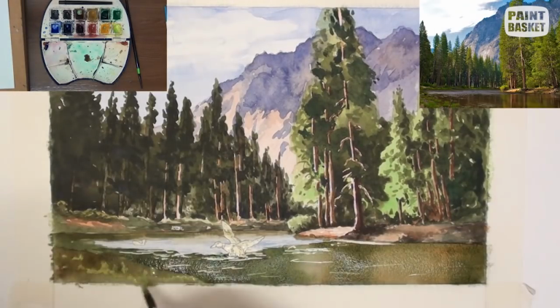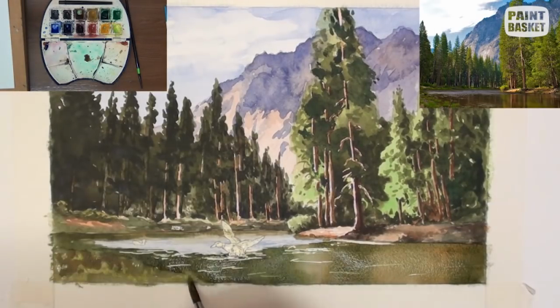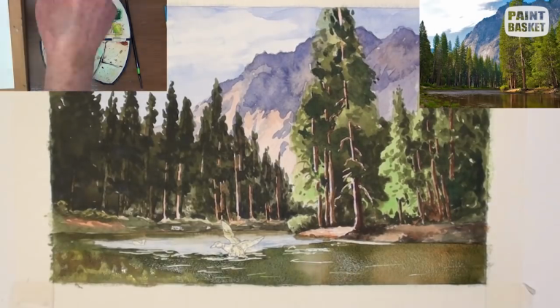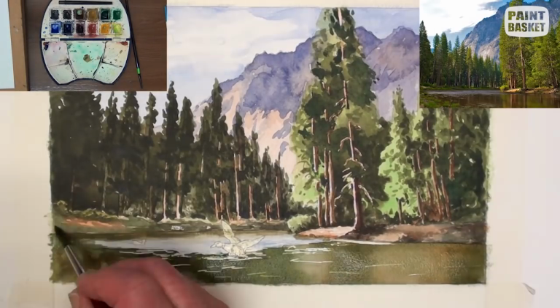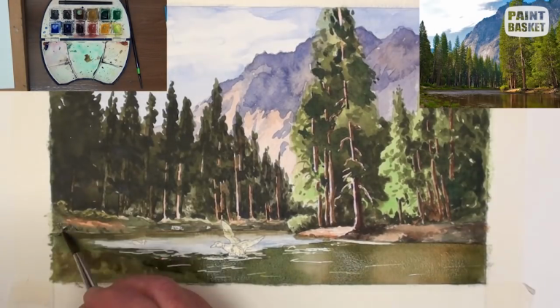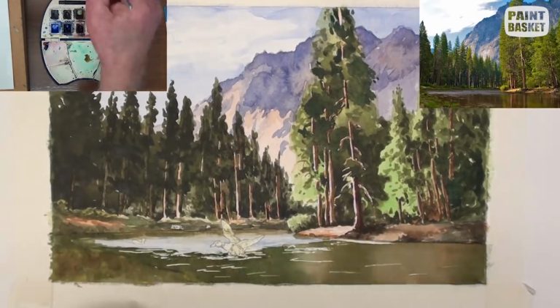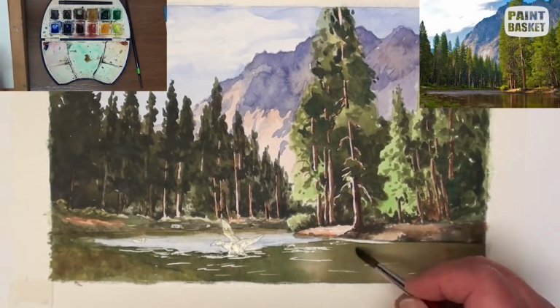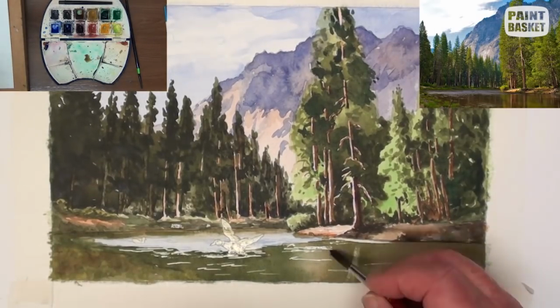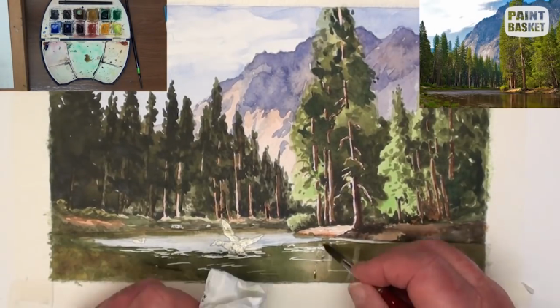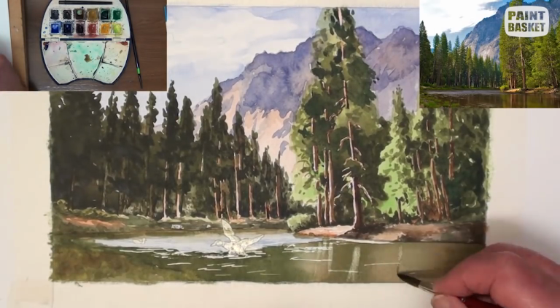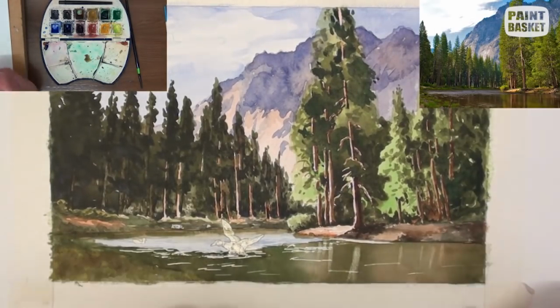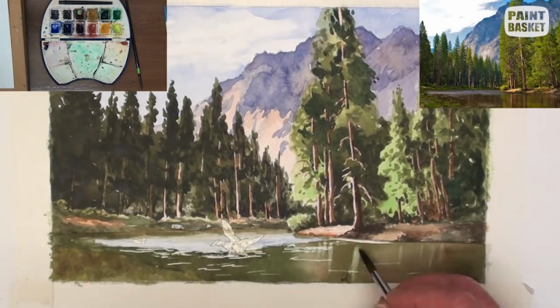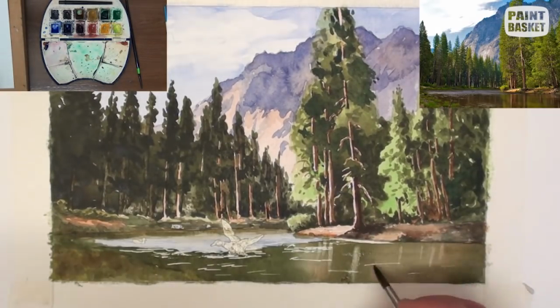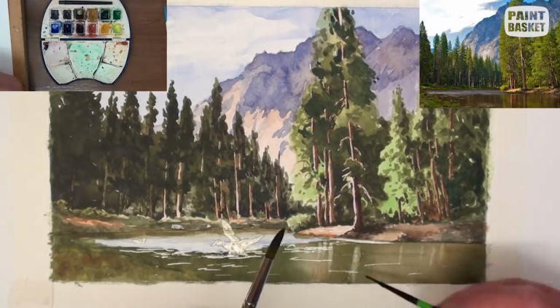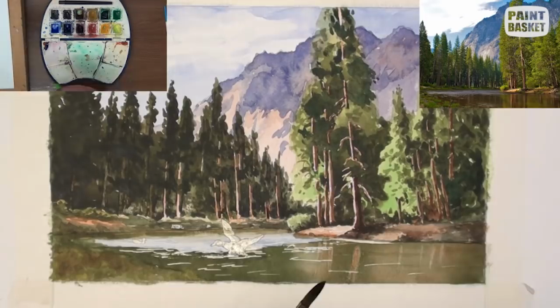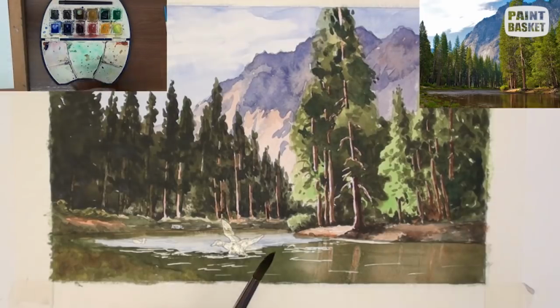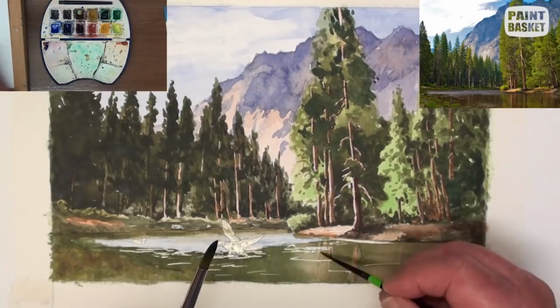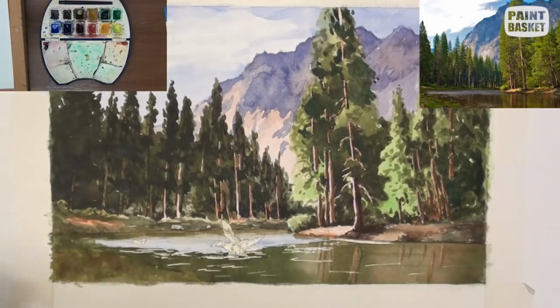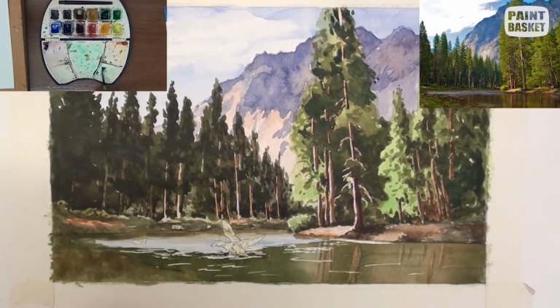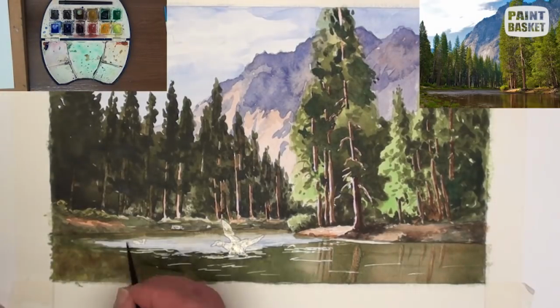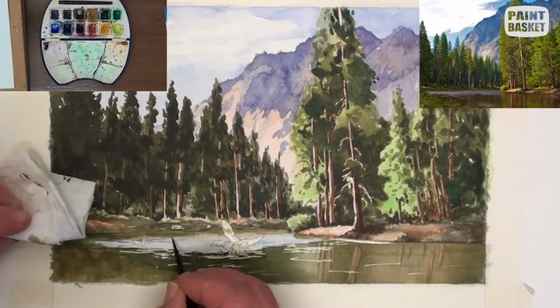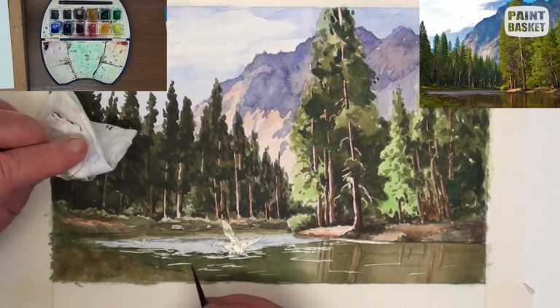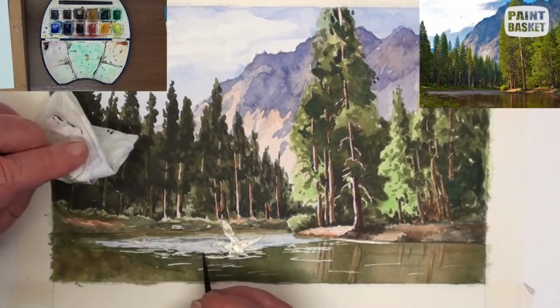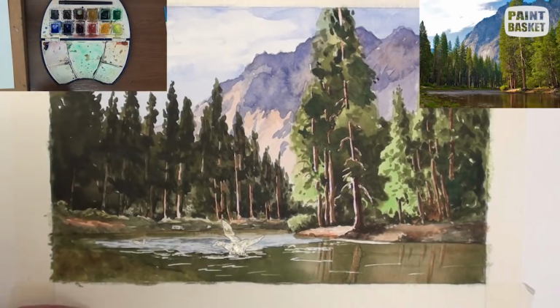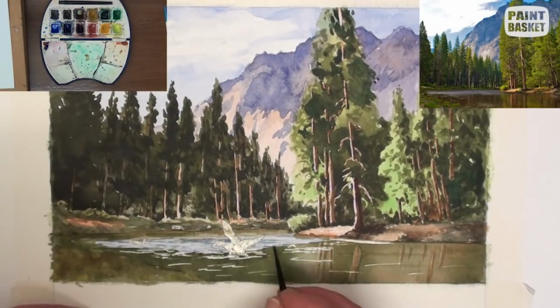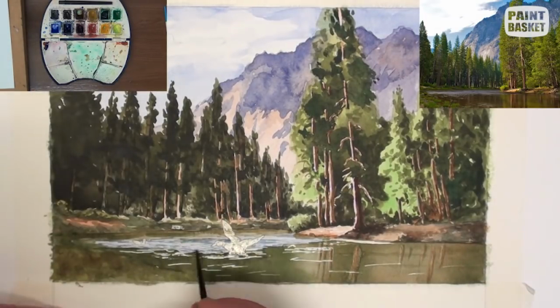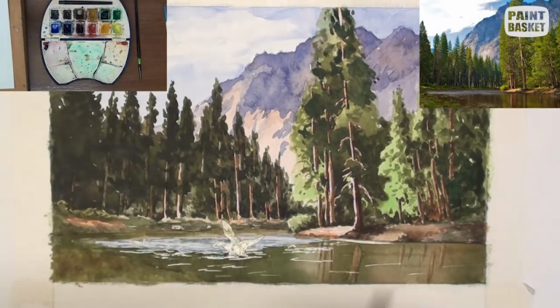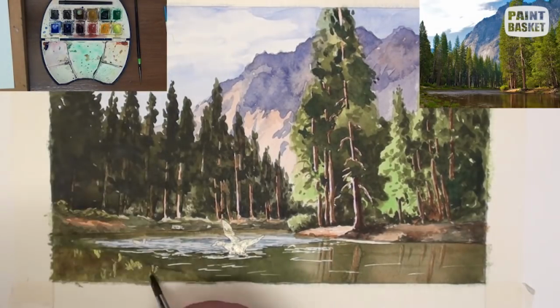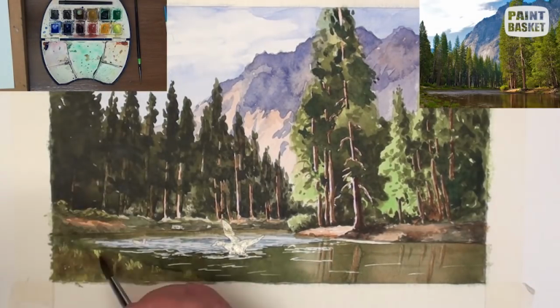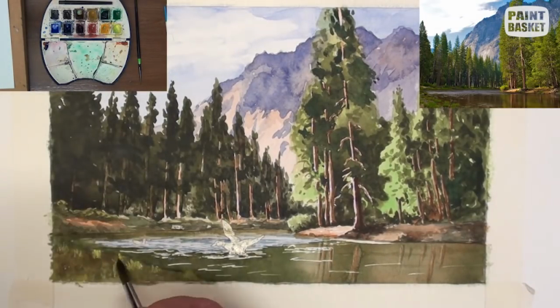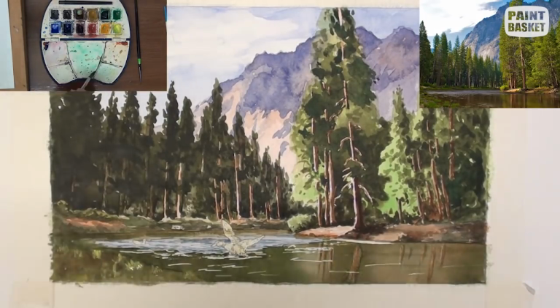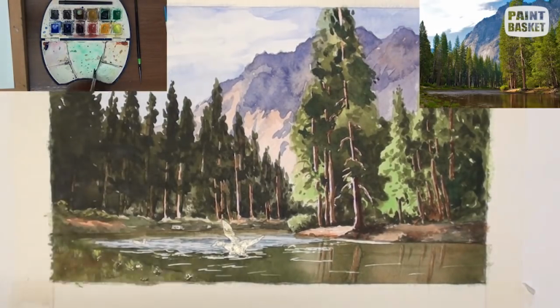When still a bit damp, drop in some of the dark shadow colour, some dark green to the left, and paint the underpainting of the lower left bank.